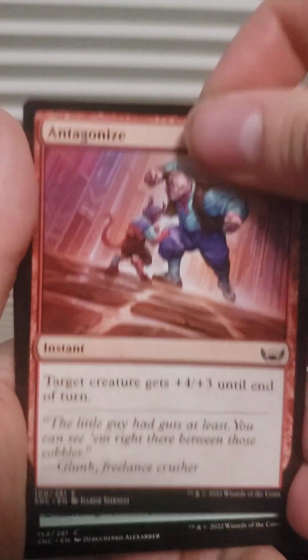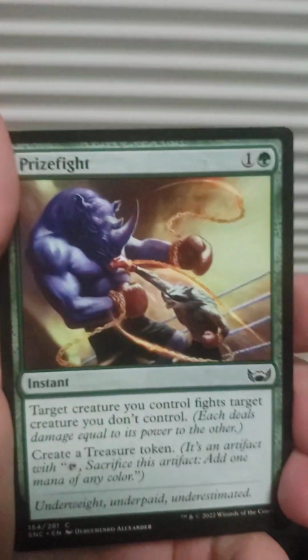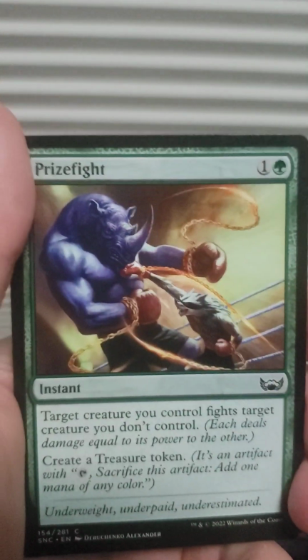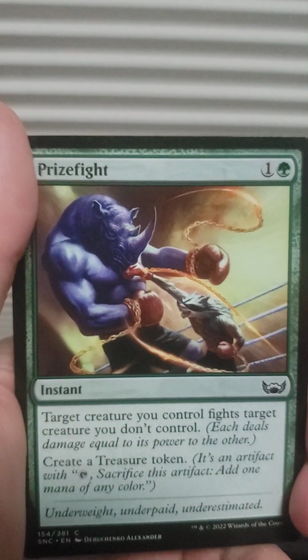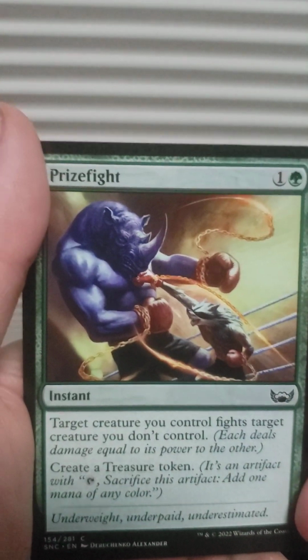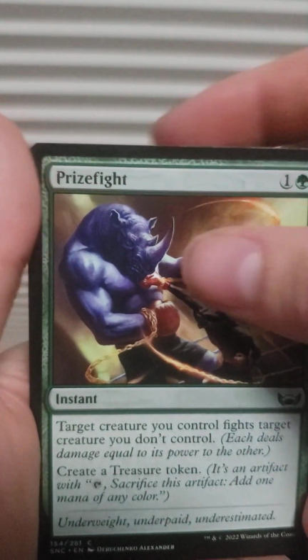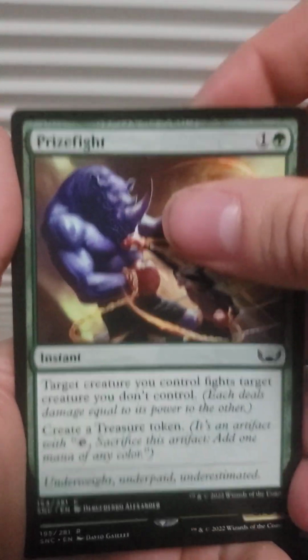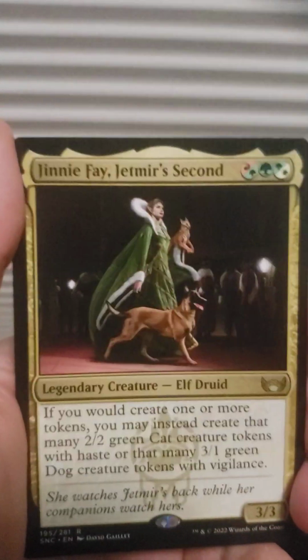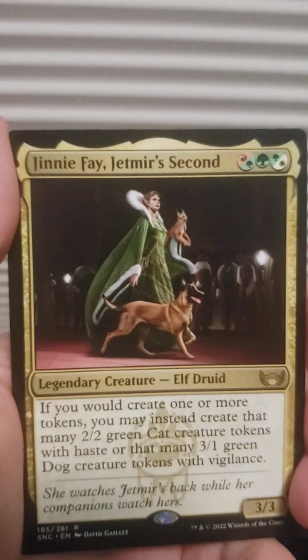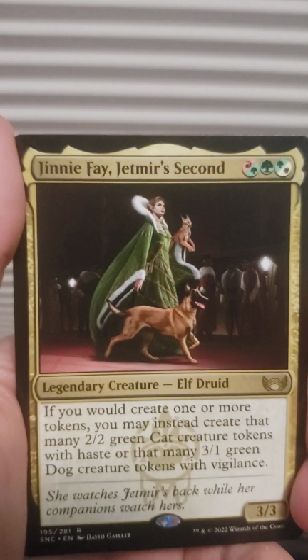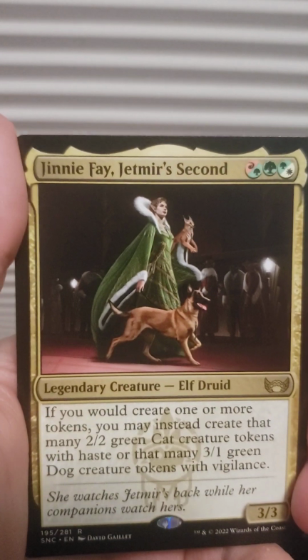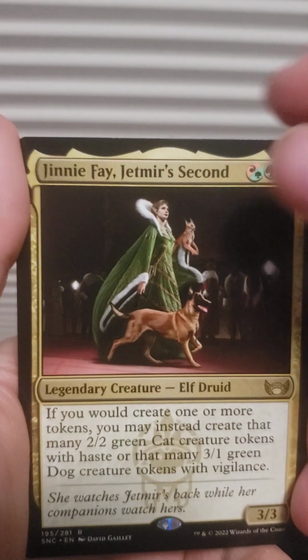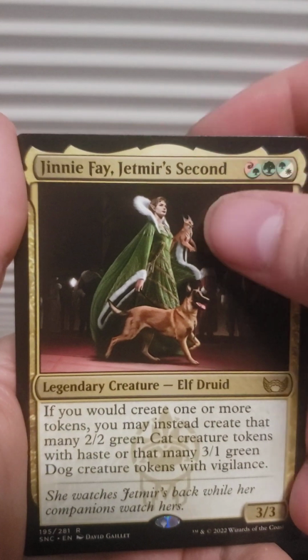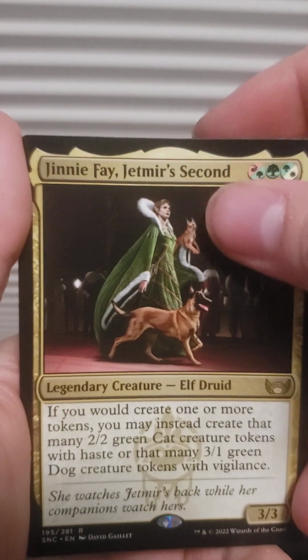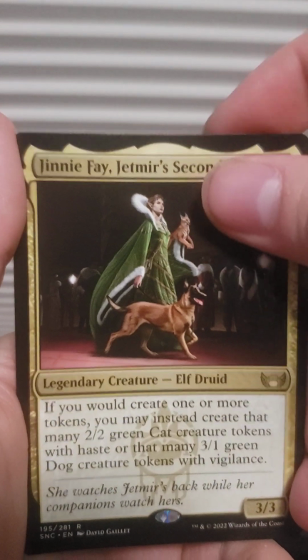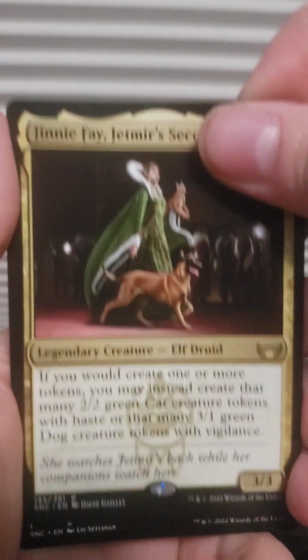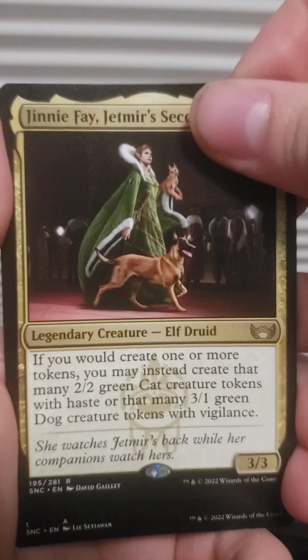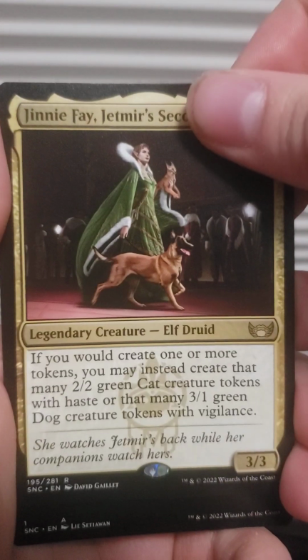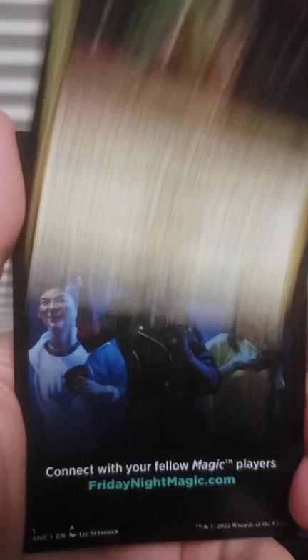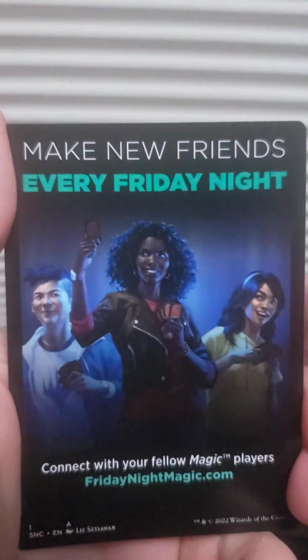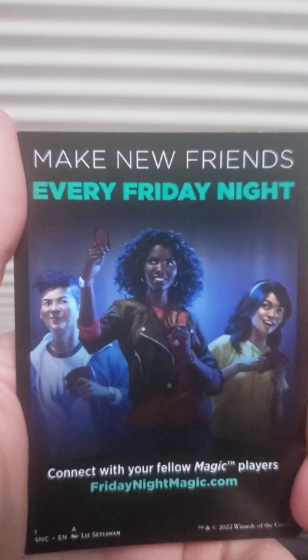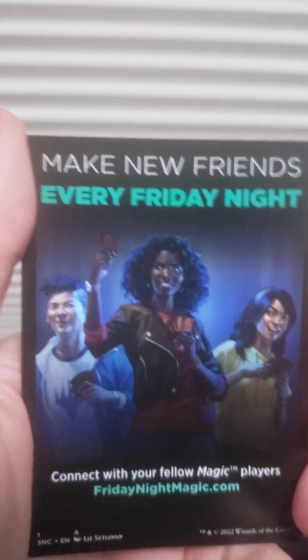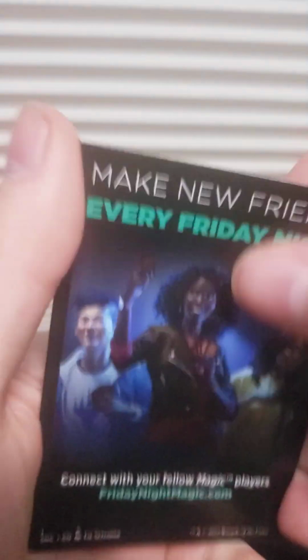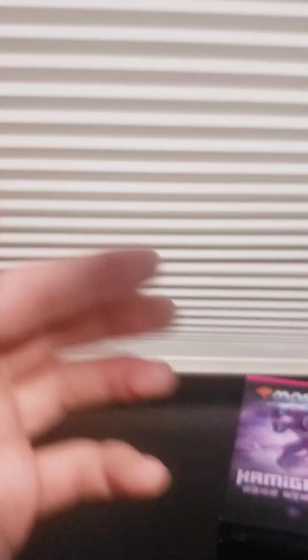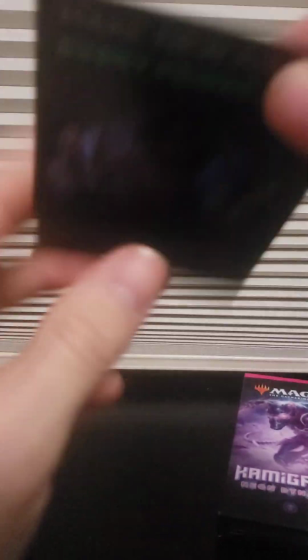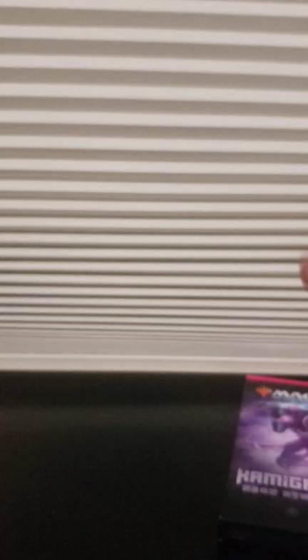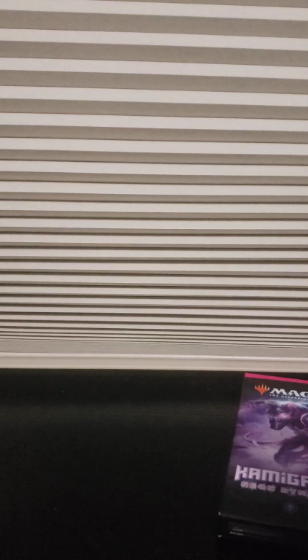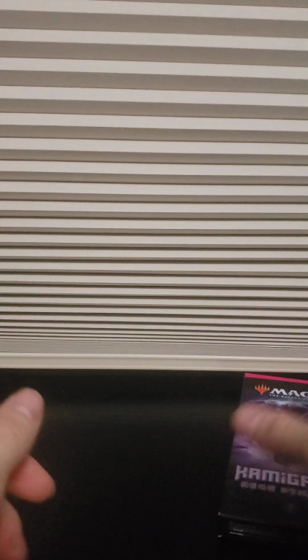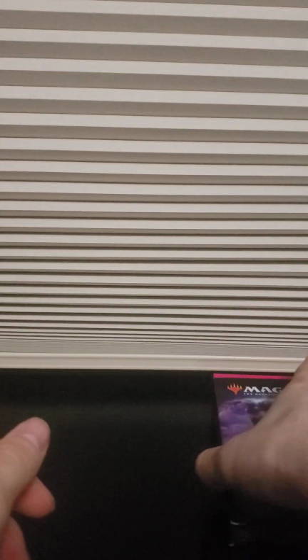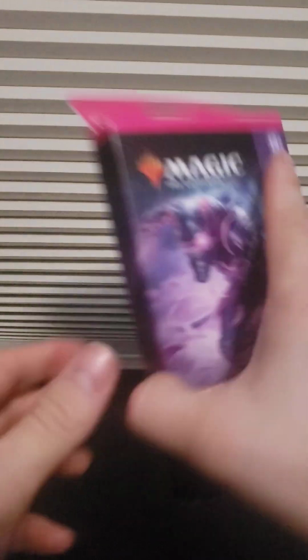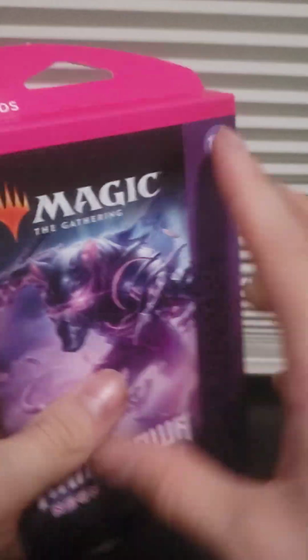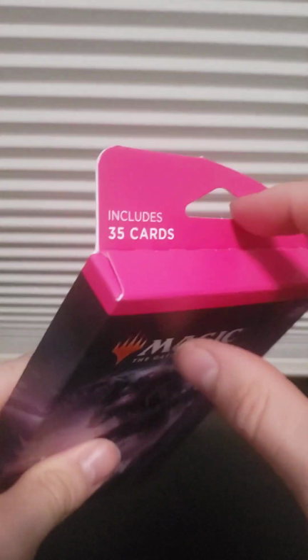Another Jewel Thief, Sticky Fingers, Darling, Escape, Brass Knuckles — actually a really good design. Antagonist, Prize Fight, Jetmire Fey — love the doggy — and a blank card. That's my favorite pack.